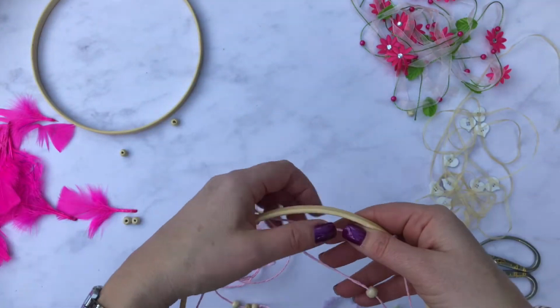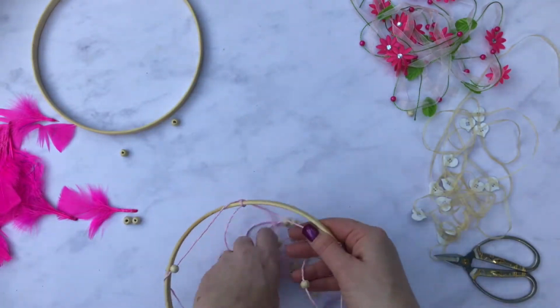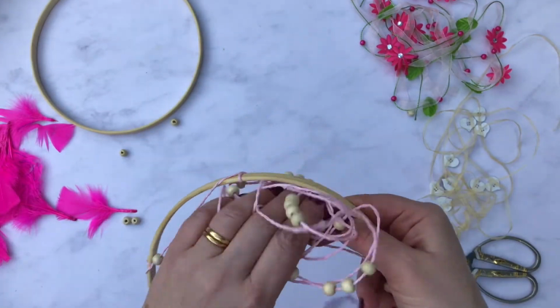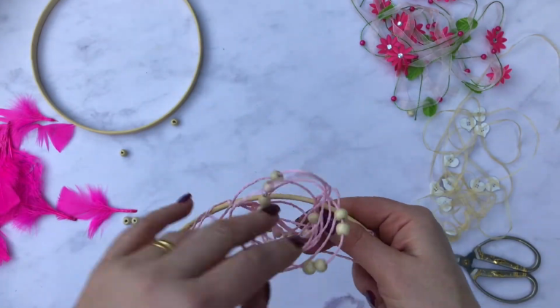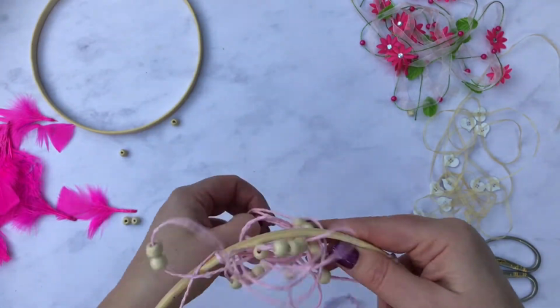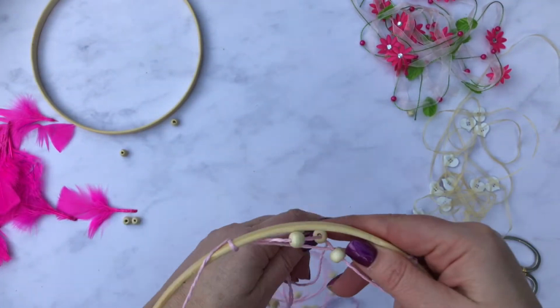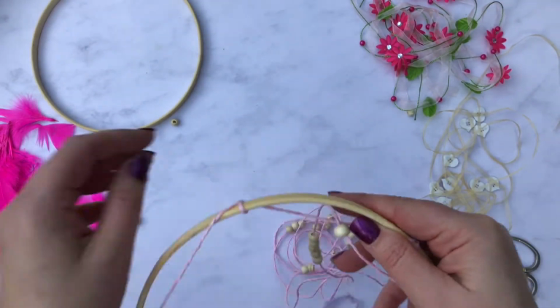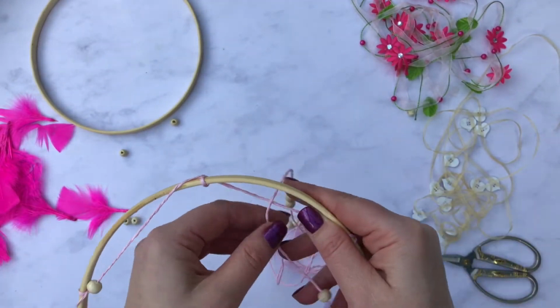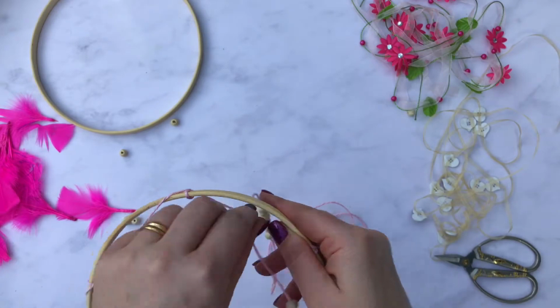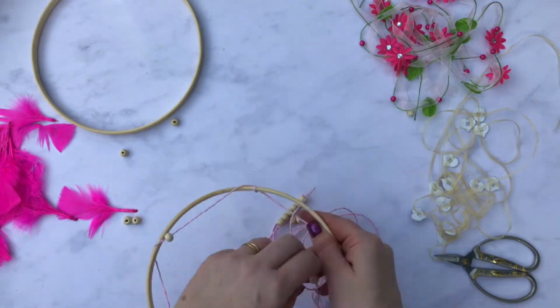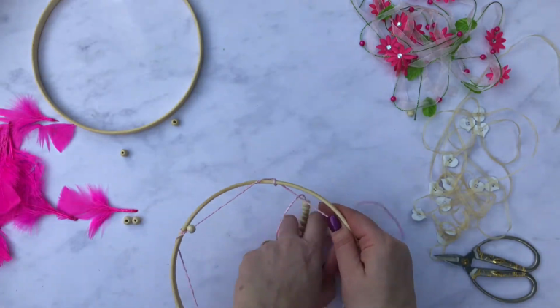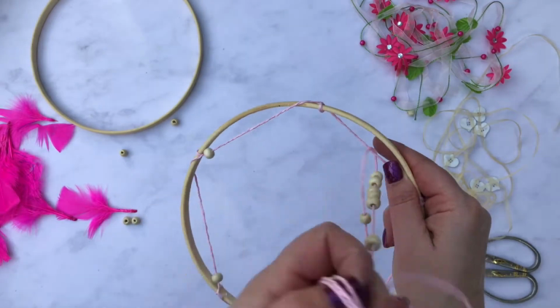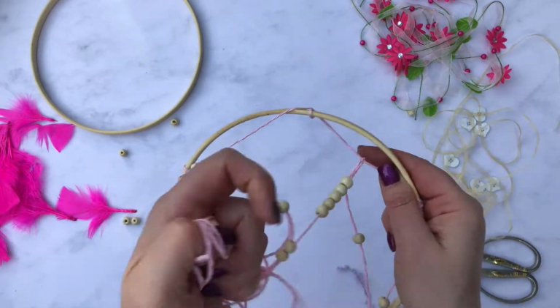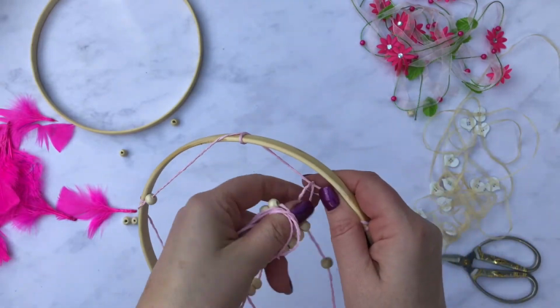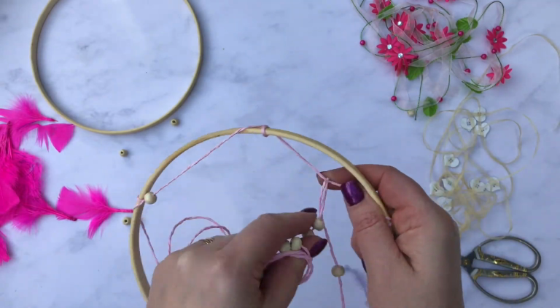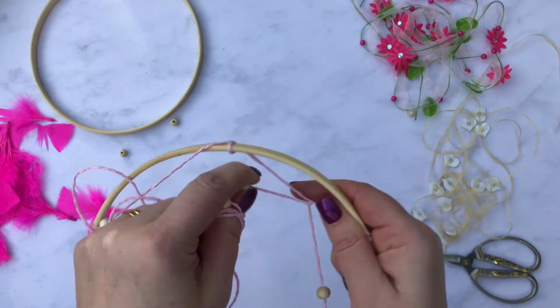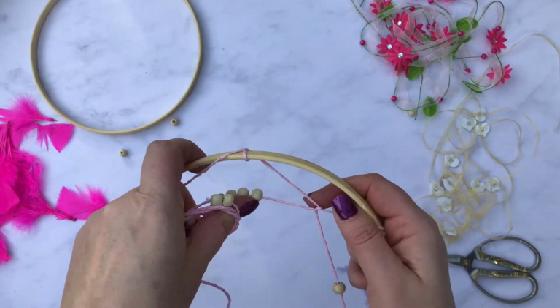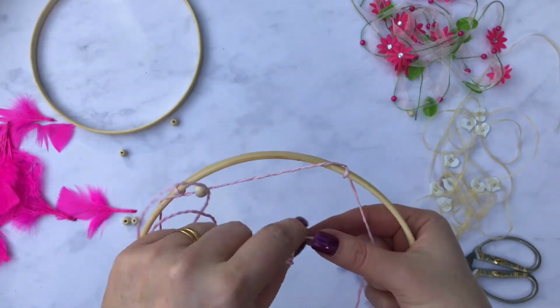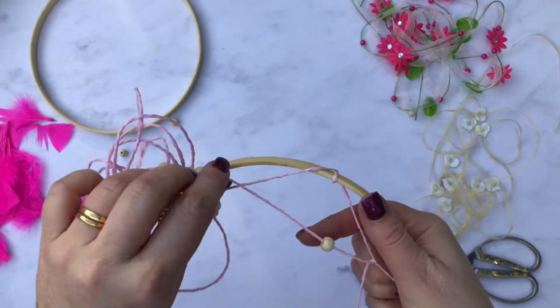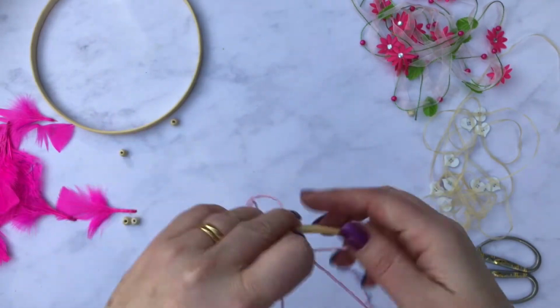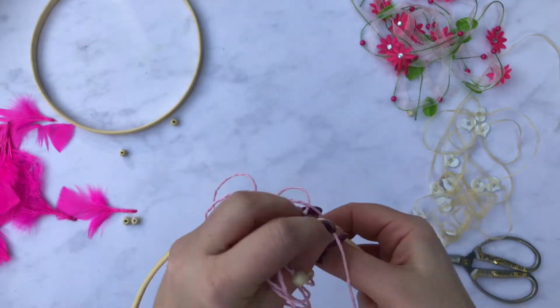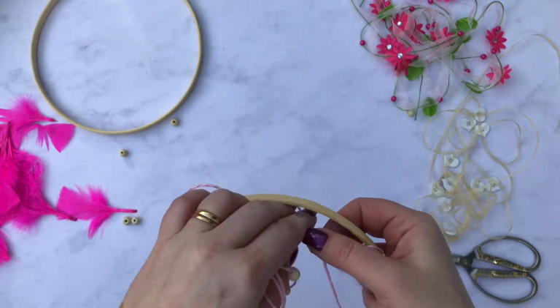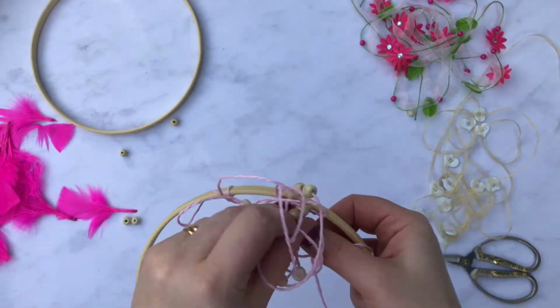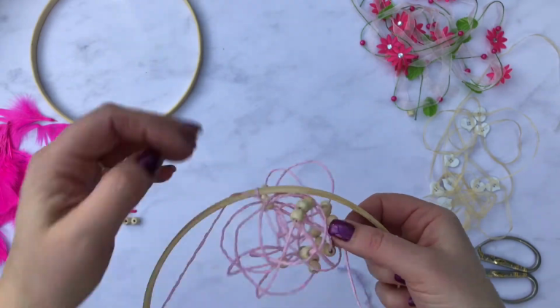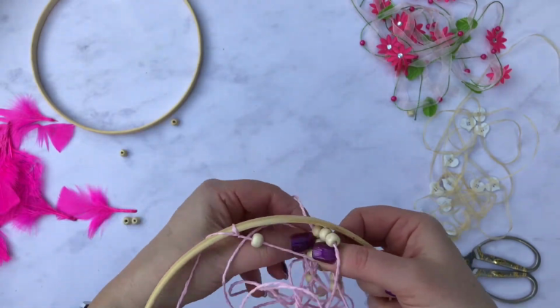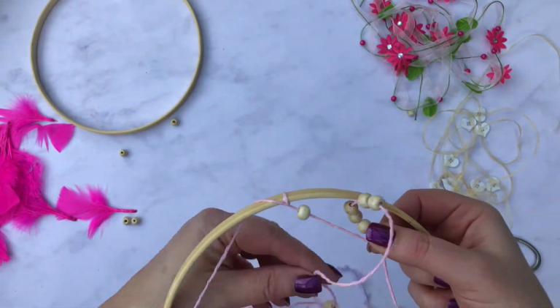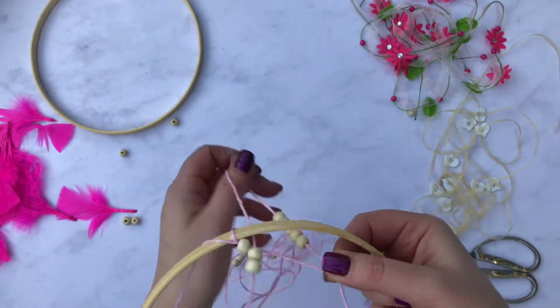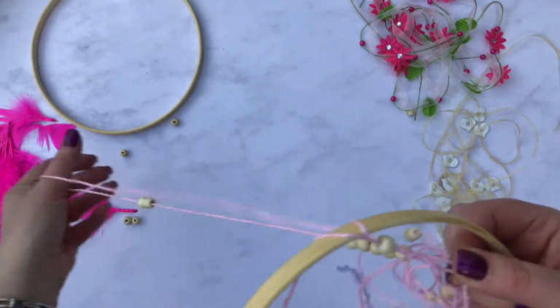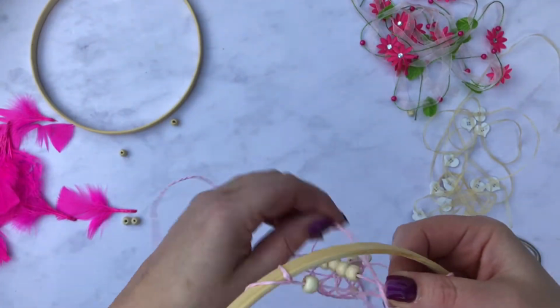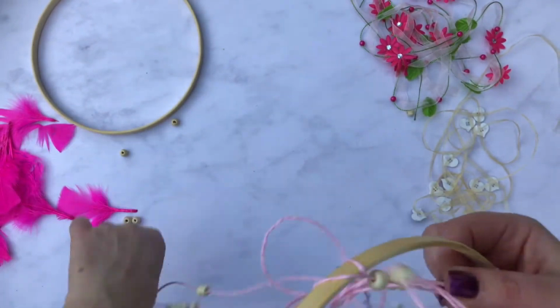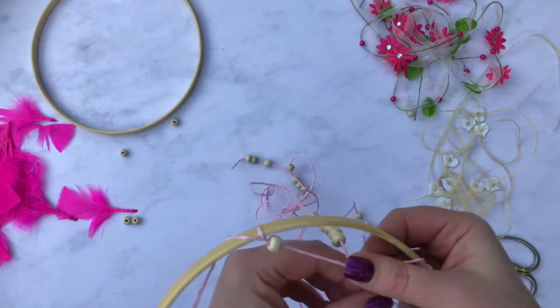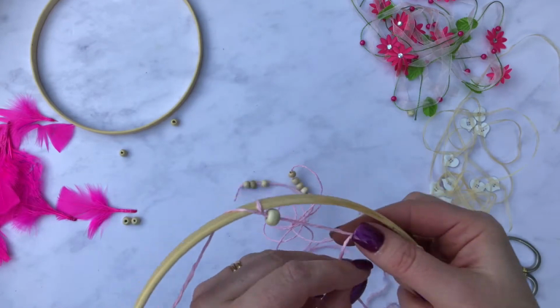Because we want to cover the whole hoop, we just keep going round in circles. When you go to your next layer, you start from the middle of your string across to the middle of your next string, and keep going round and round until you create a sort of spider's web.